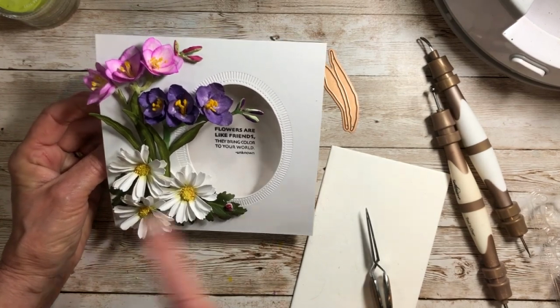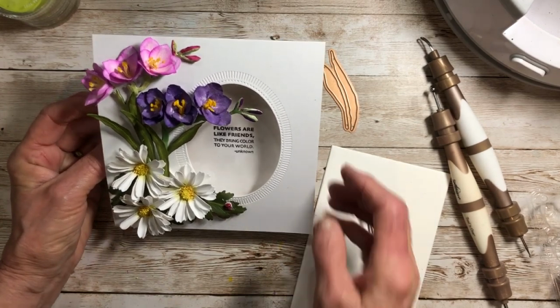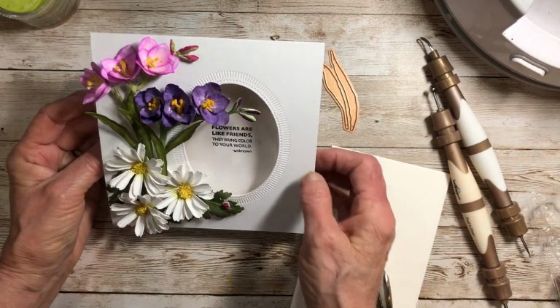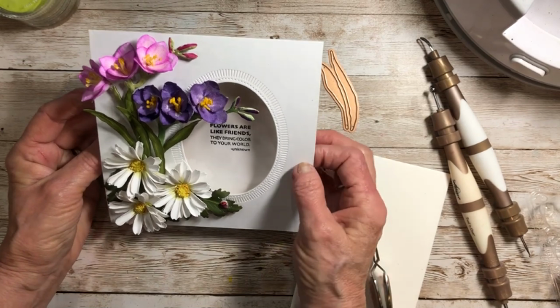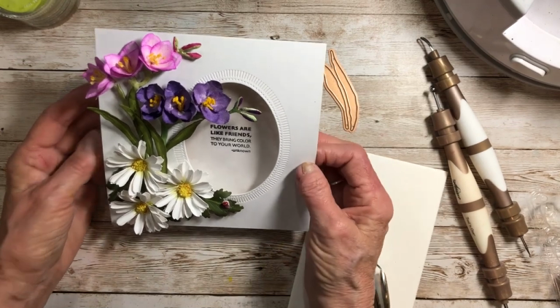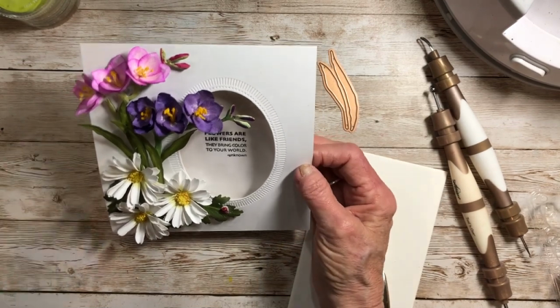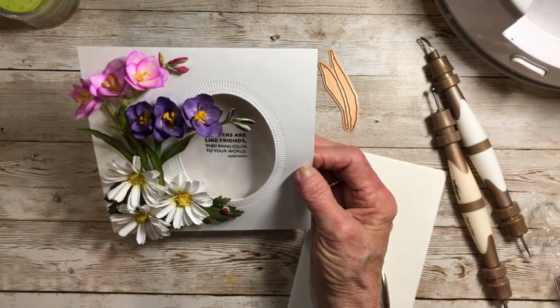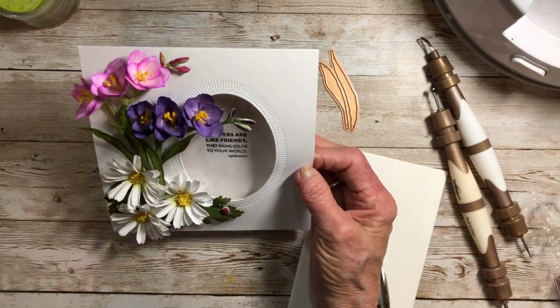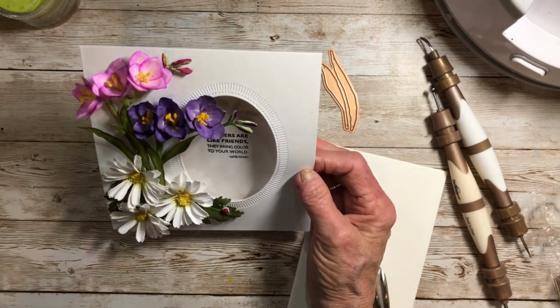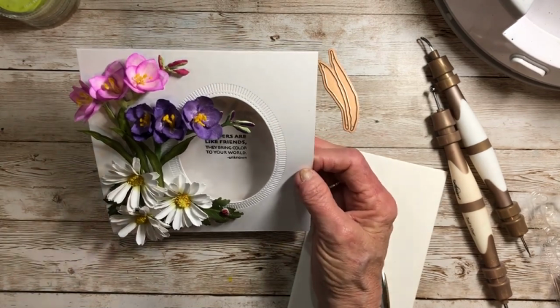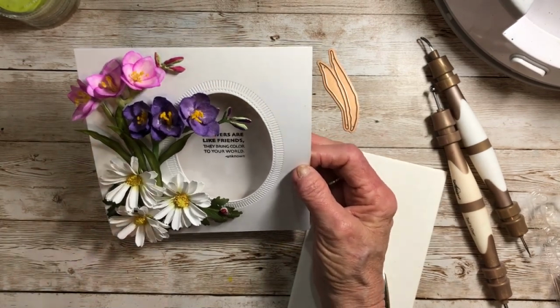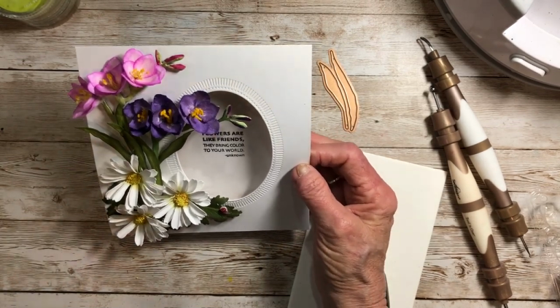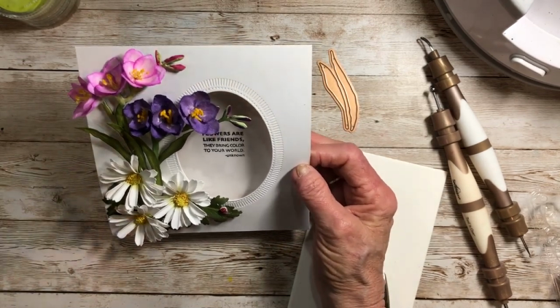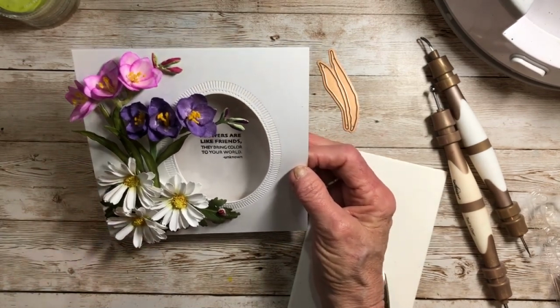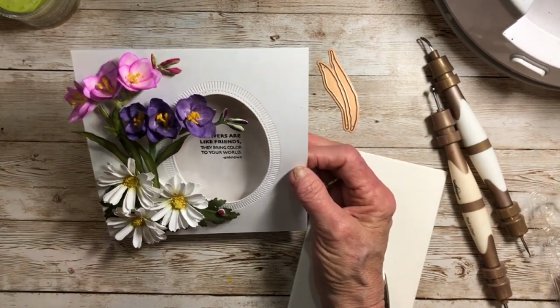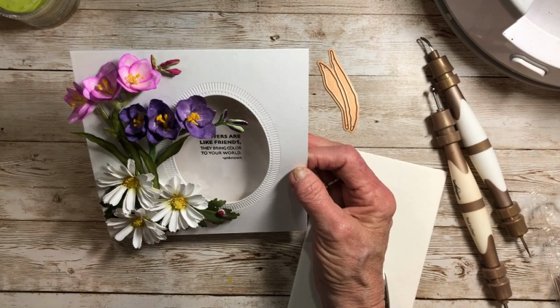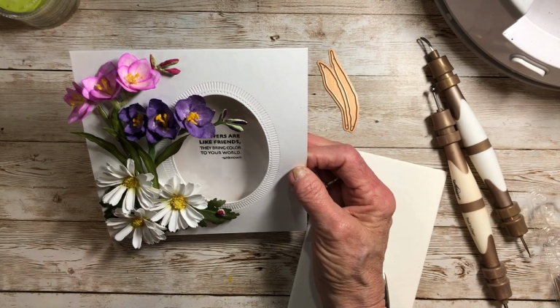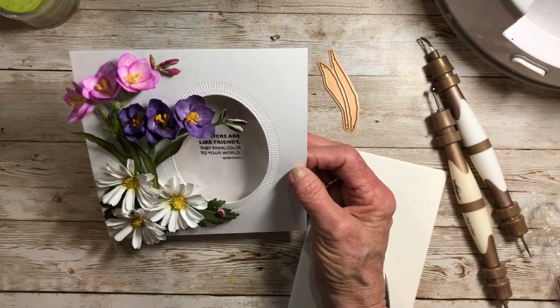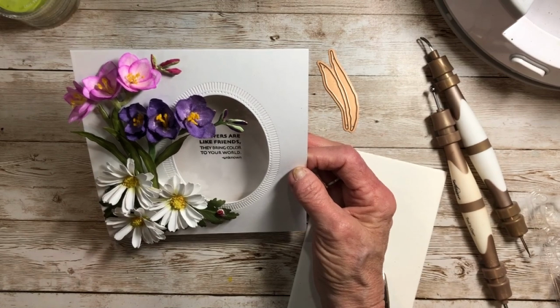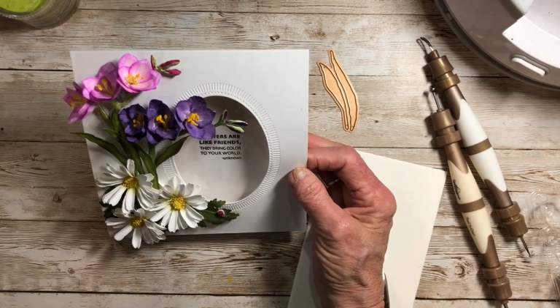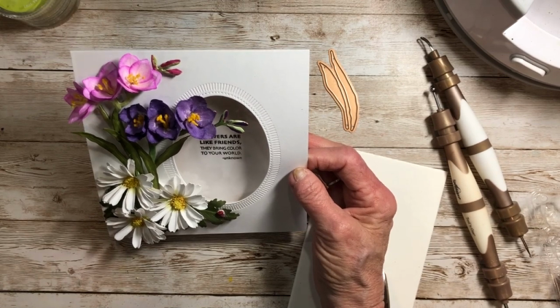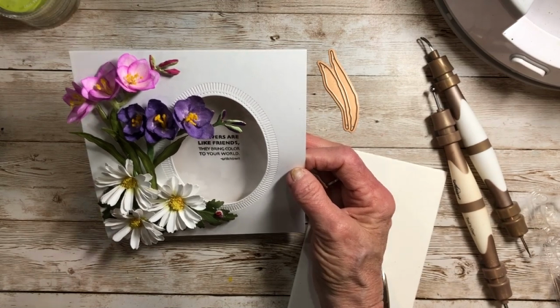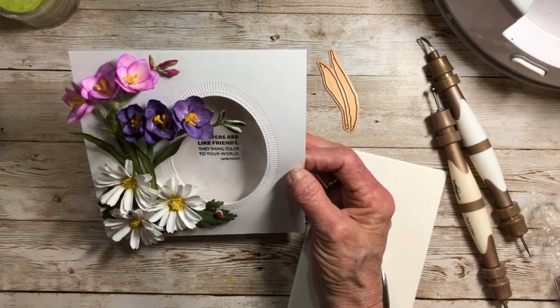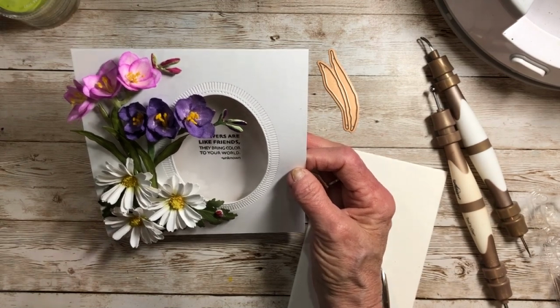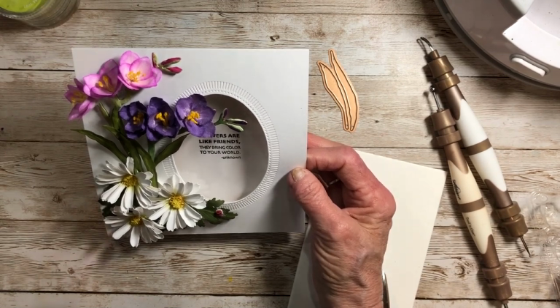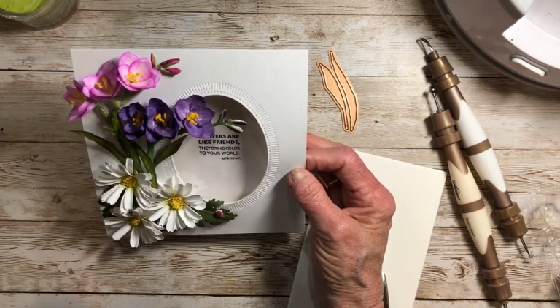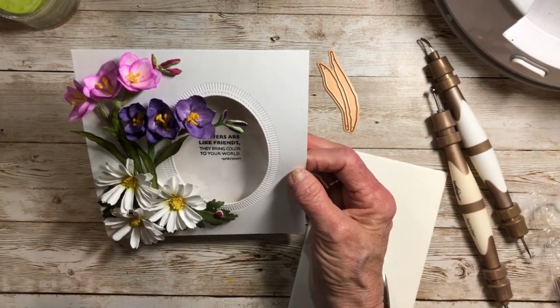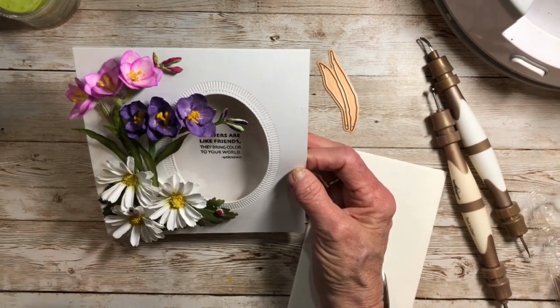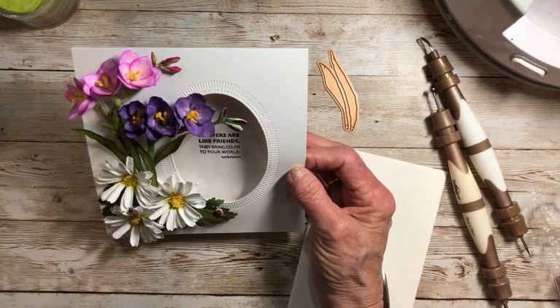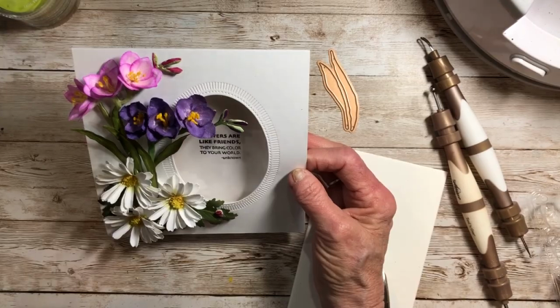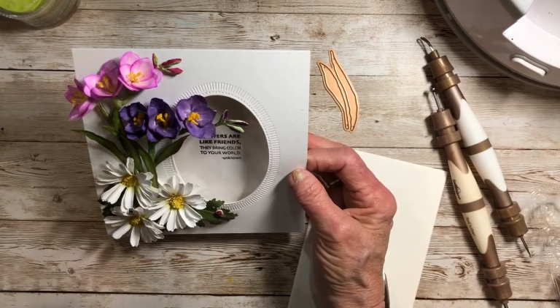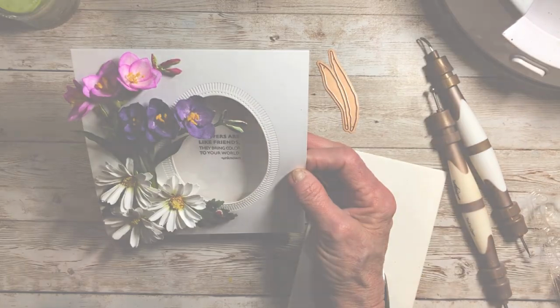Freesia blooms in the spring and lasts a little longer in areas that aren't as hot. It's a great flower to add to your paper bouquets.